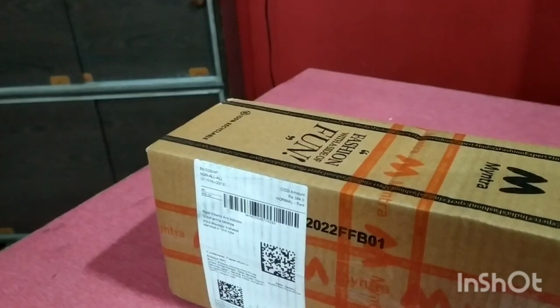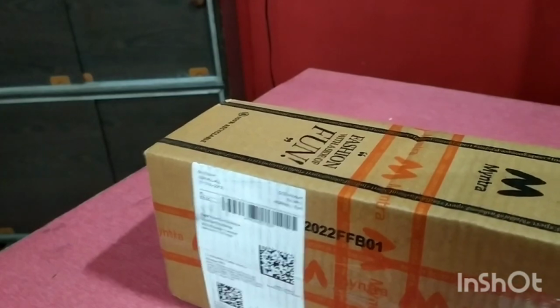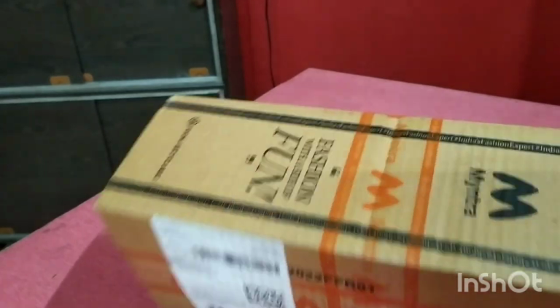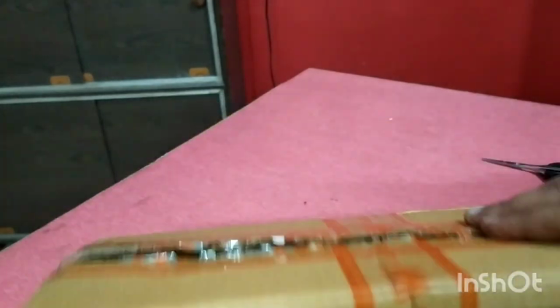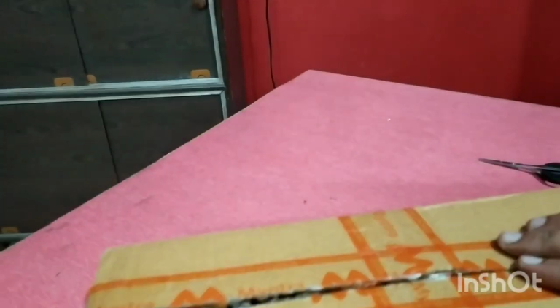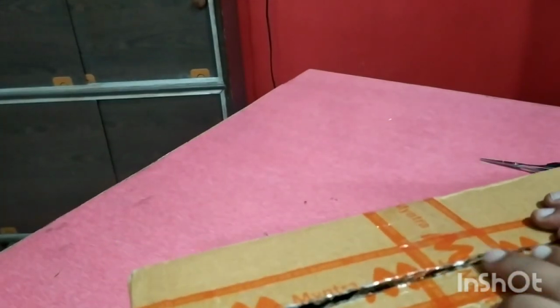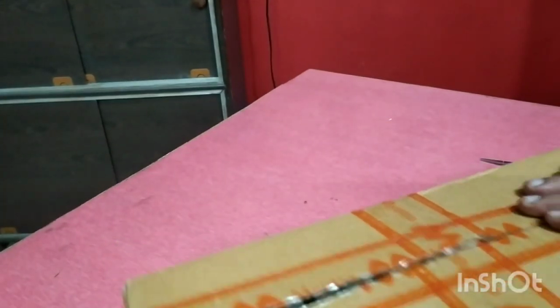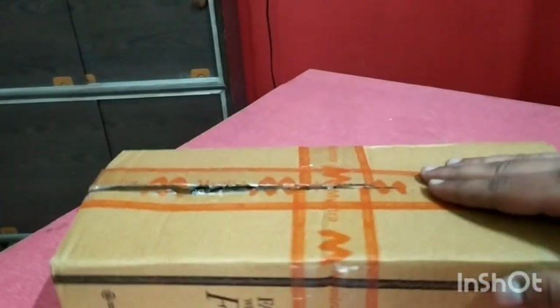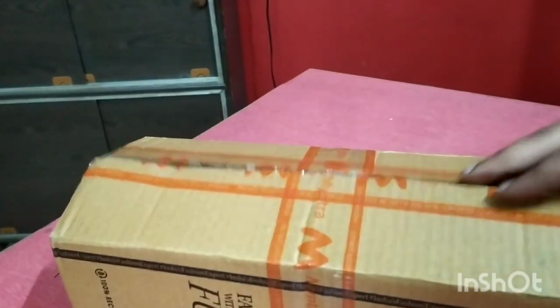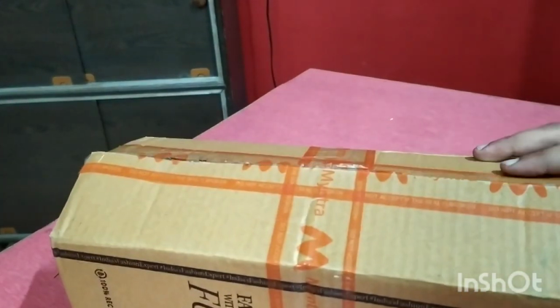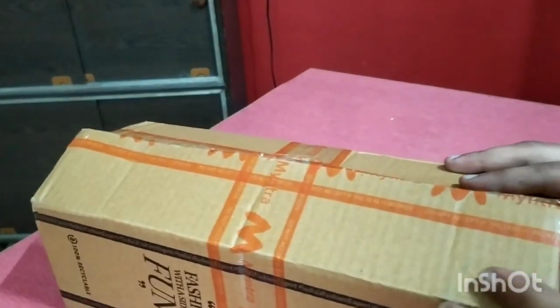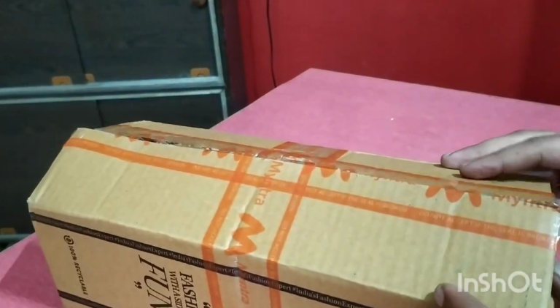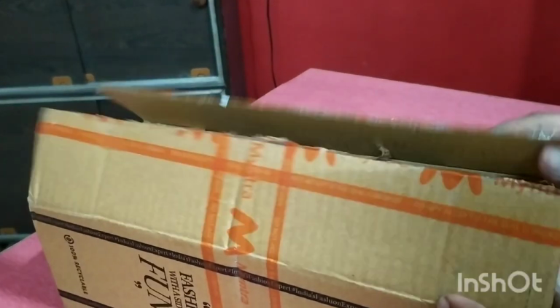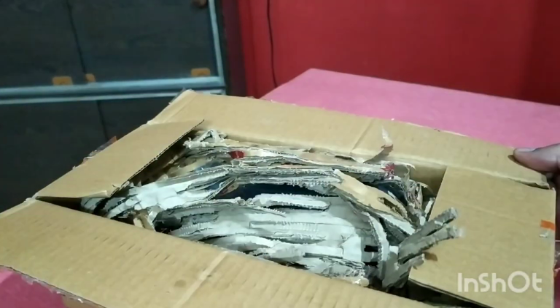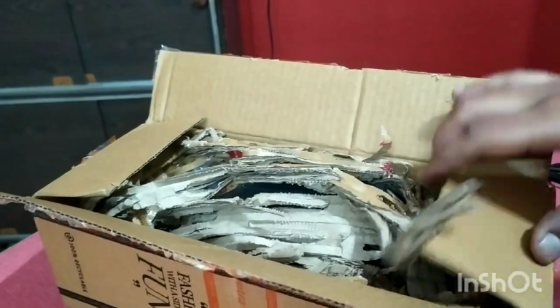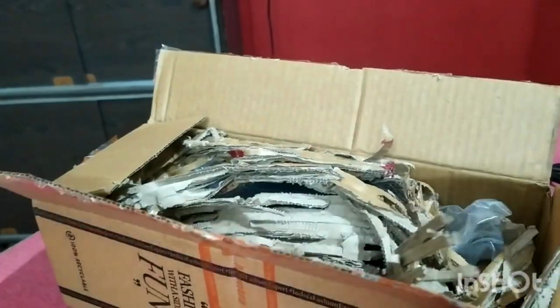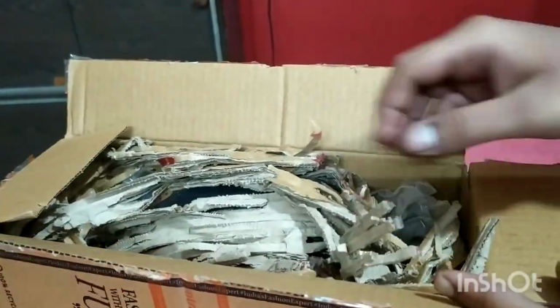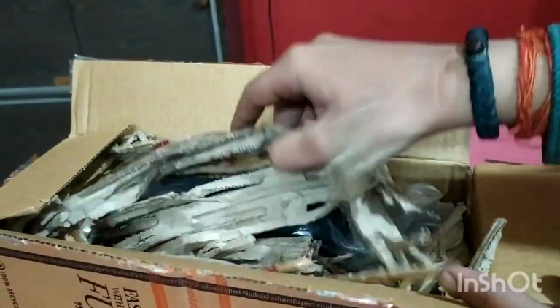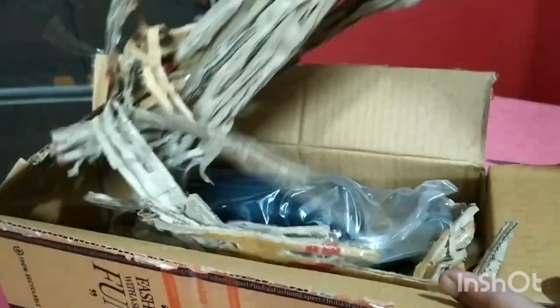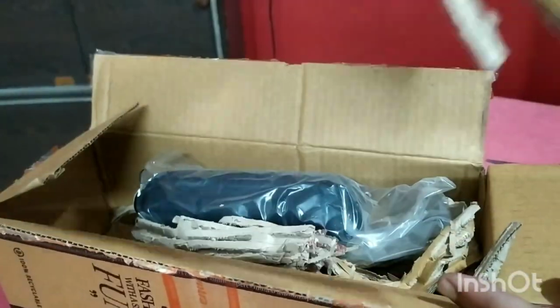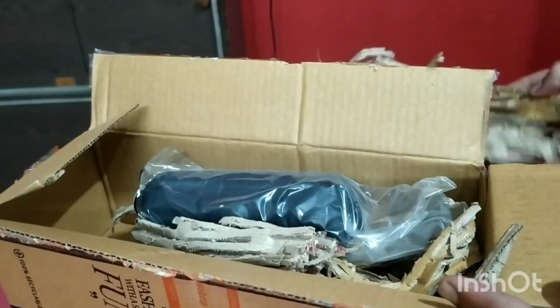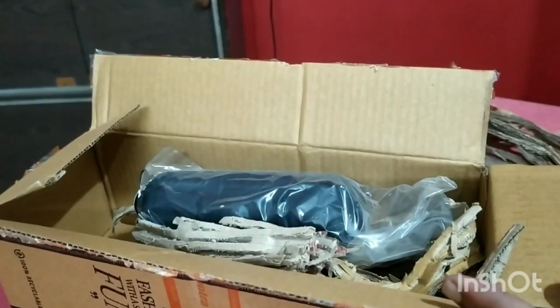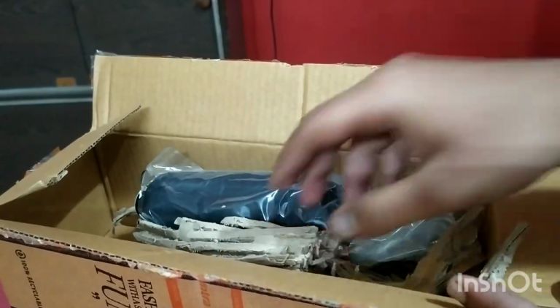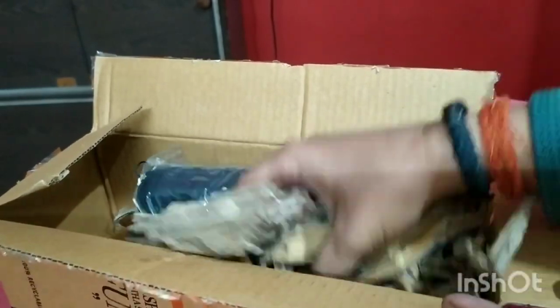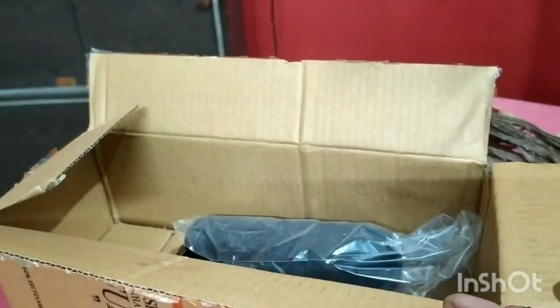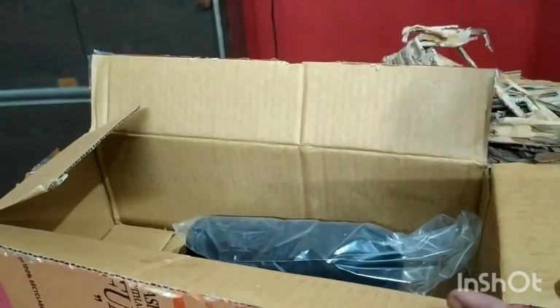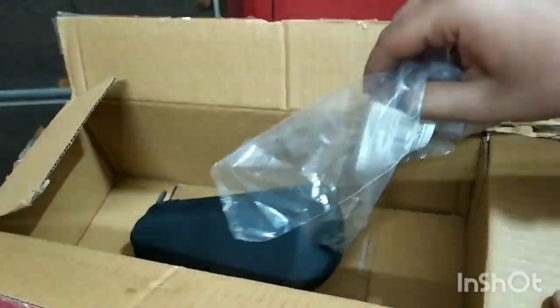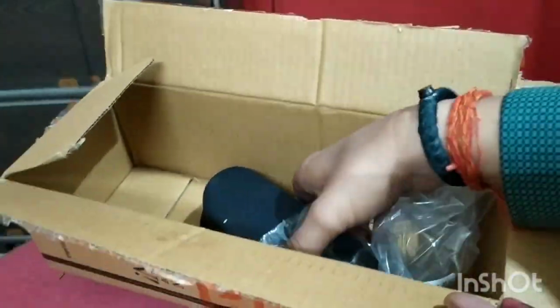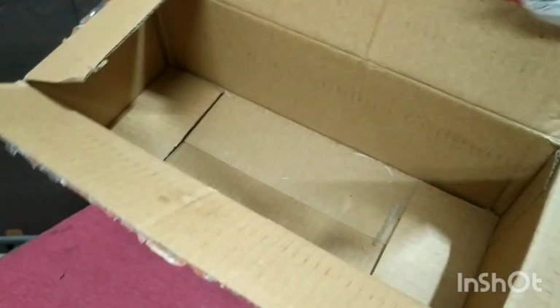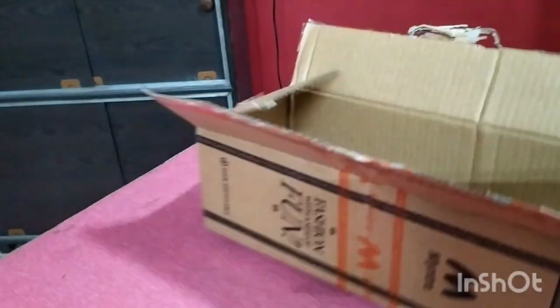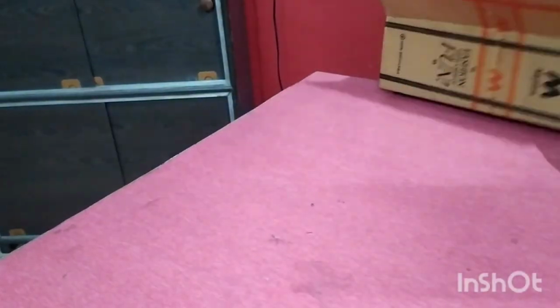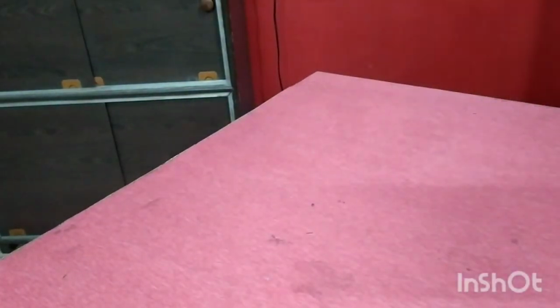Hello friends, welcome back to my YouTube channel. Today I am going to review the Roadster lifestyle company unisex mirrored blue square cat eye sunglasses.